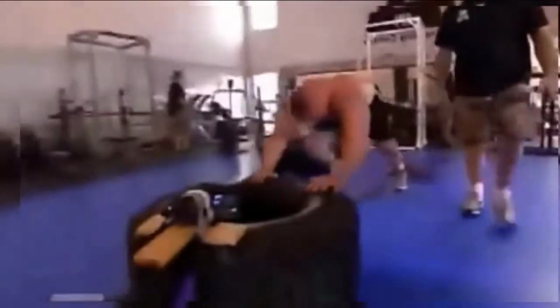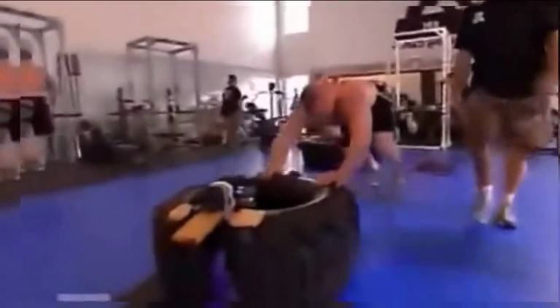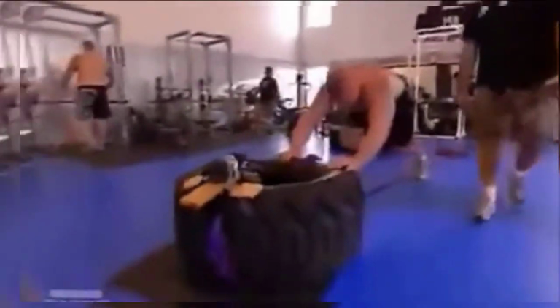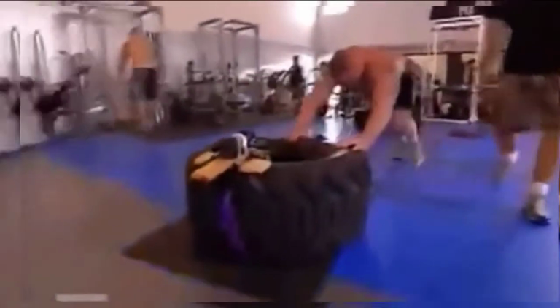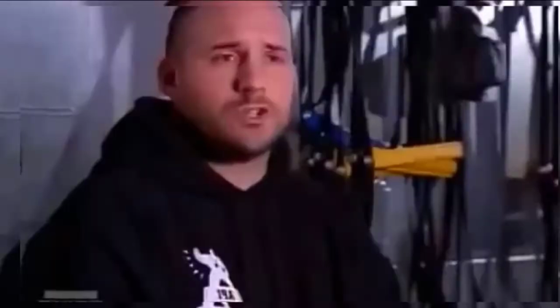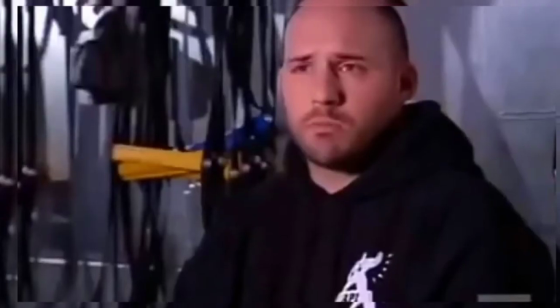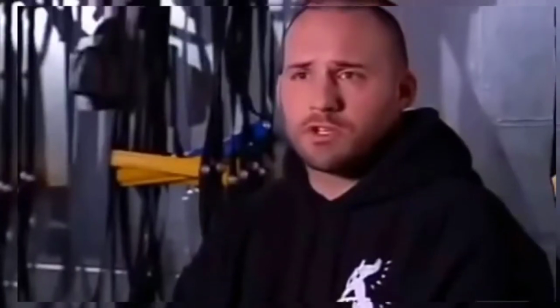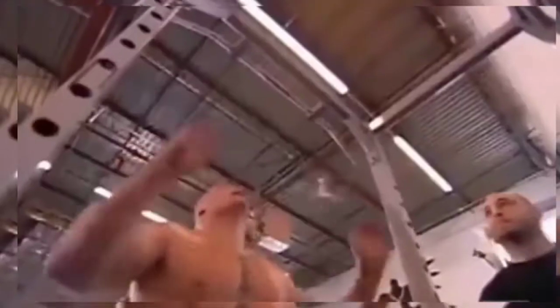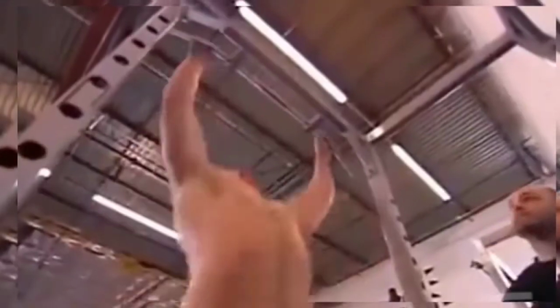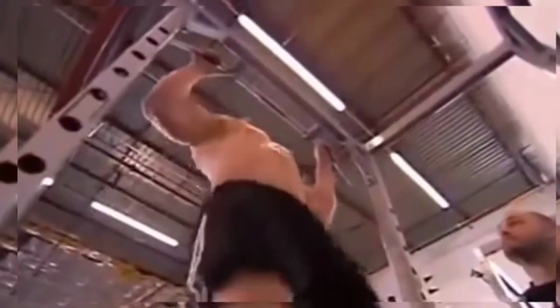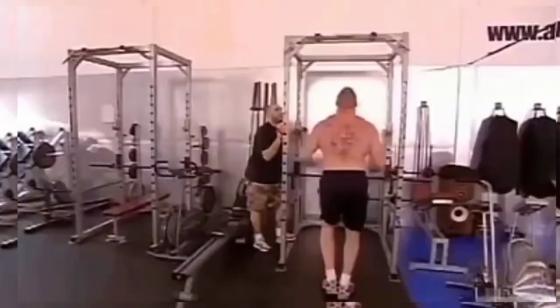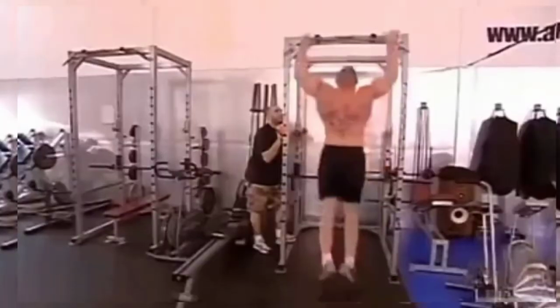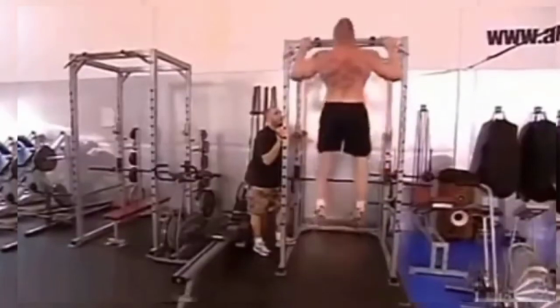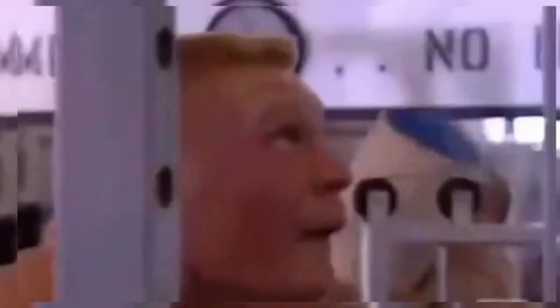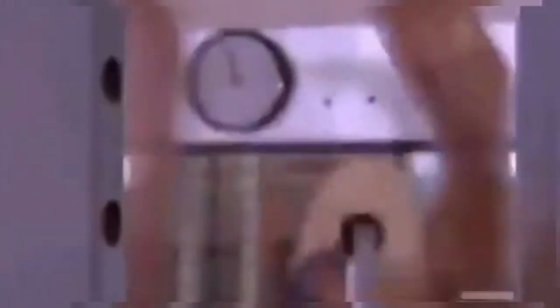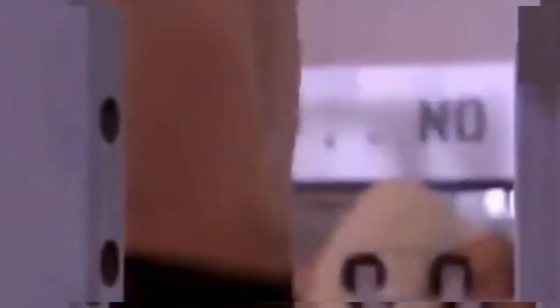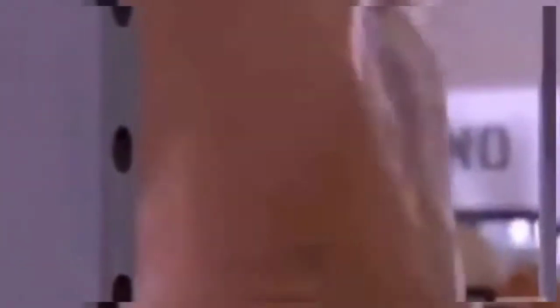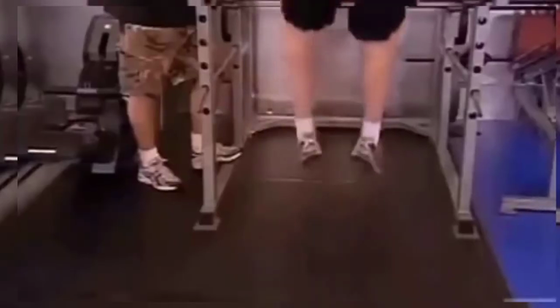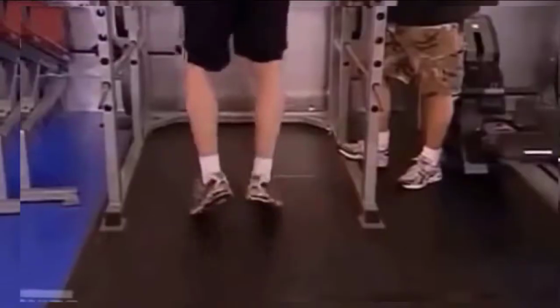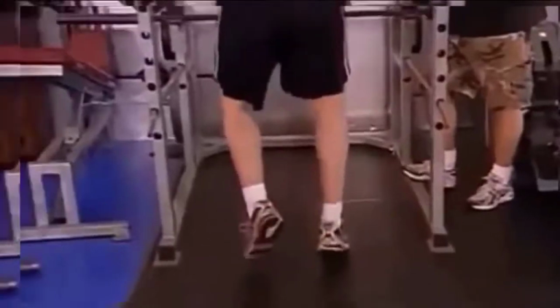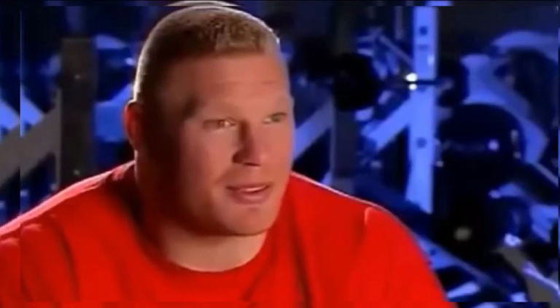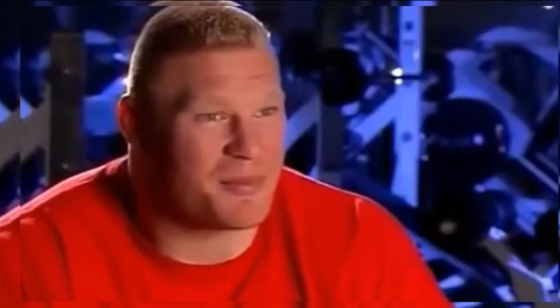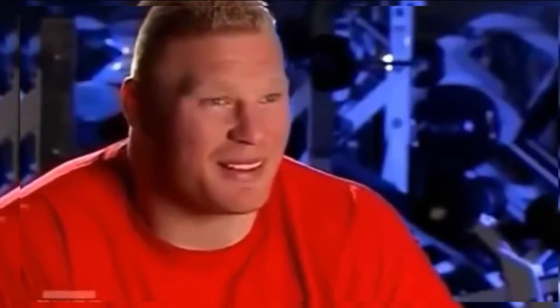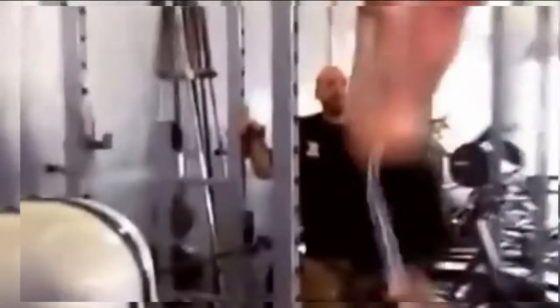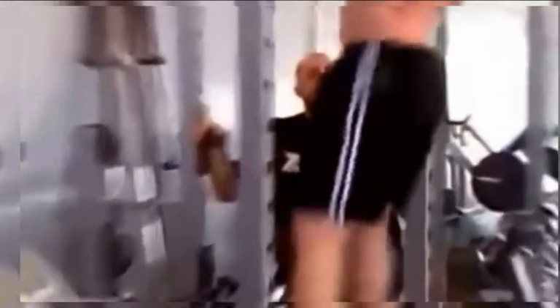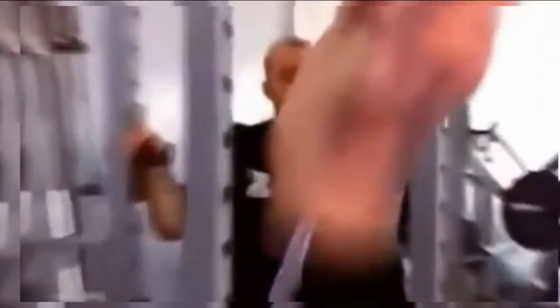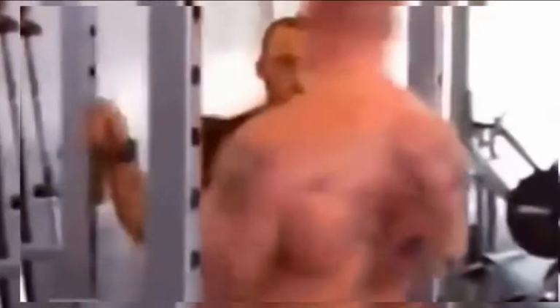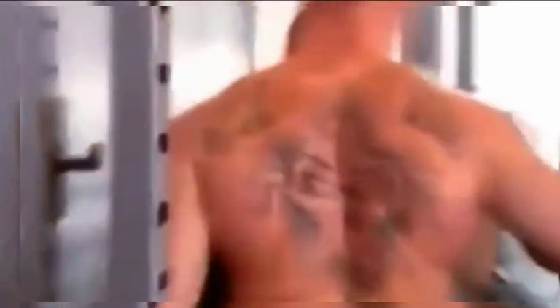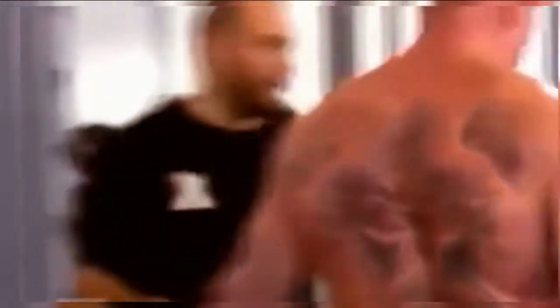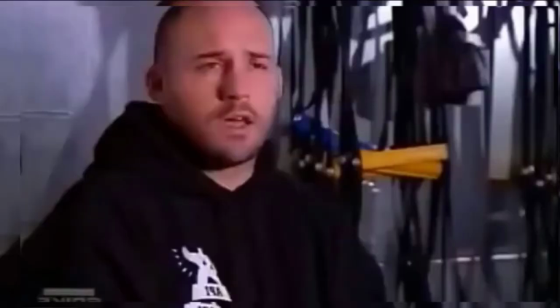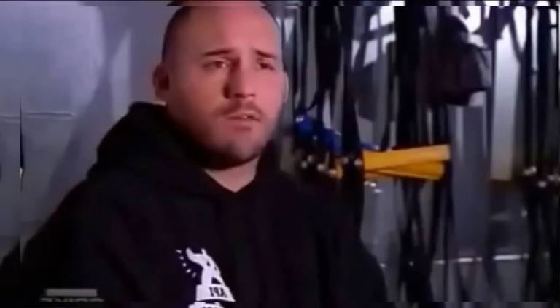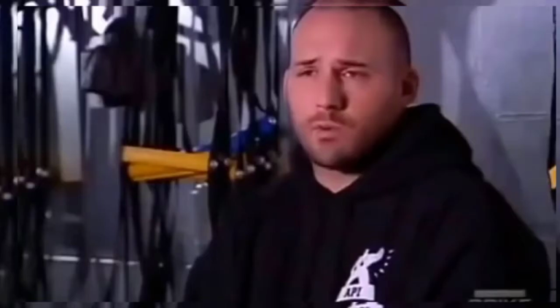Fourth station is a jump pull-up station. By that point, I kind of hit a wall — I was coming around the bend there. And the fifth station is a heavy bag tour.